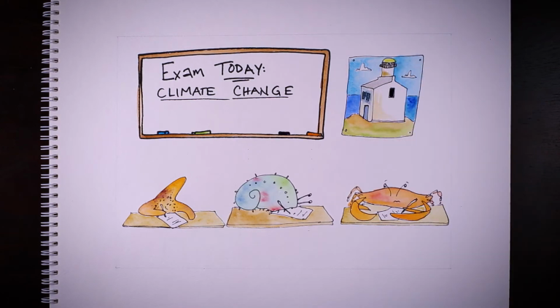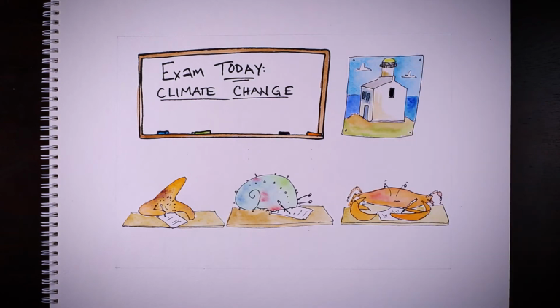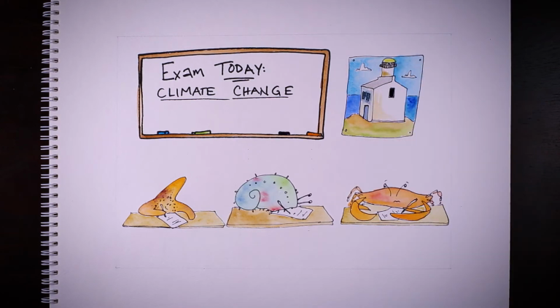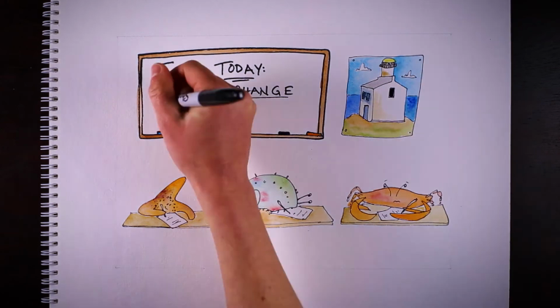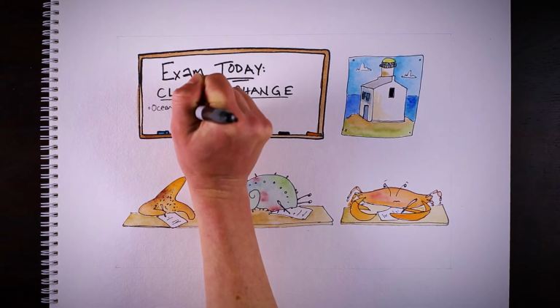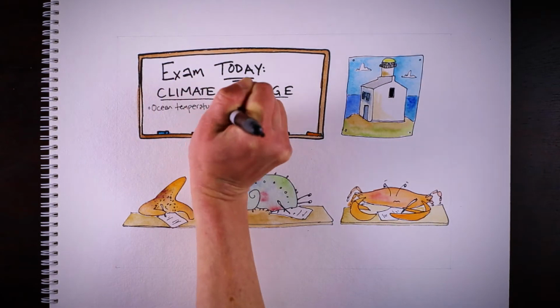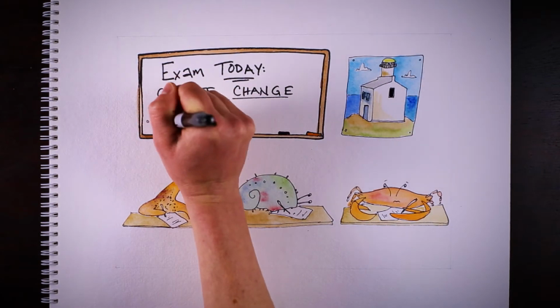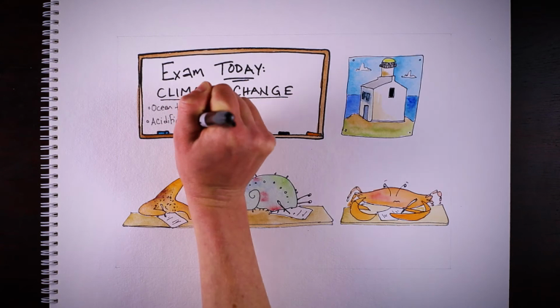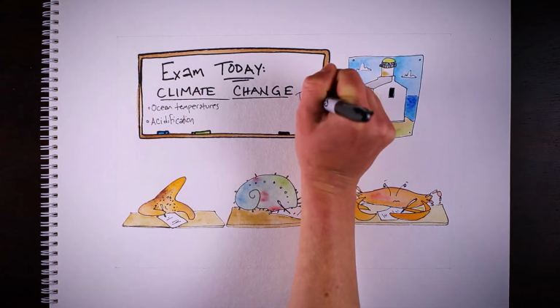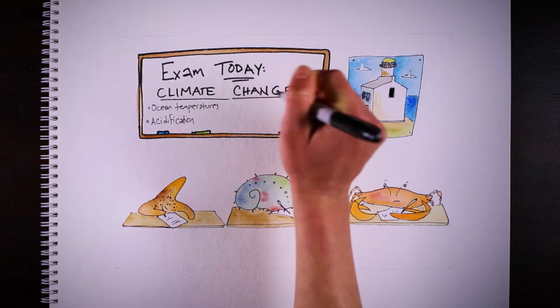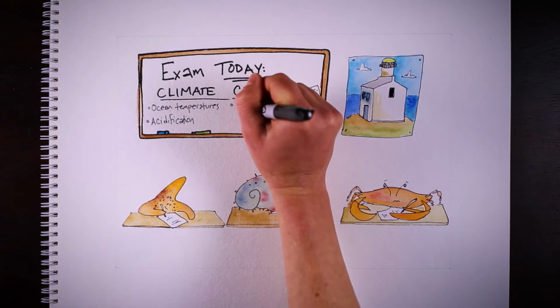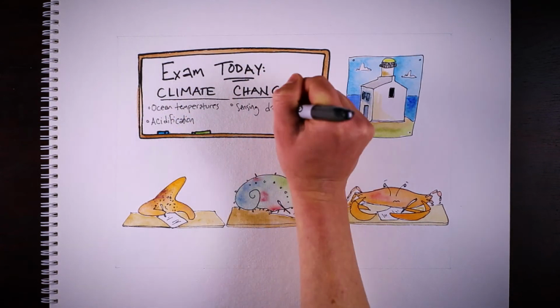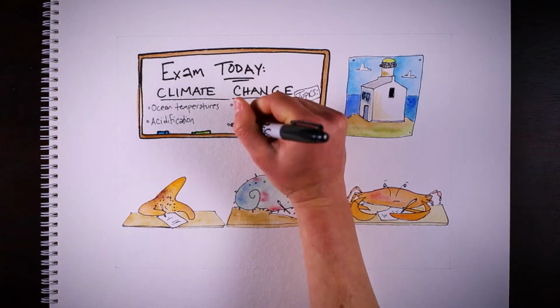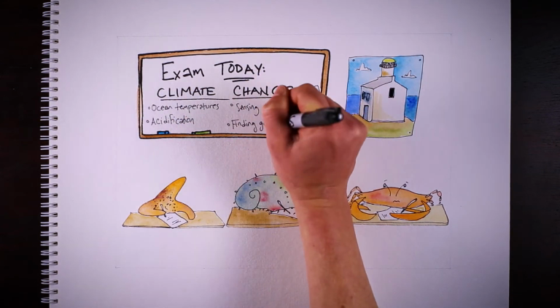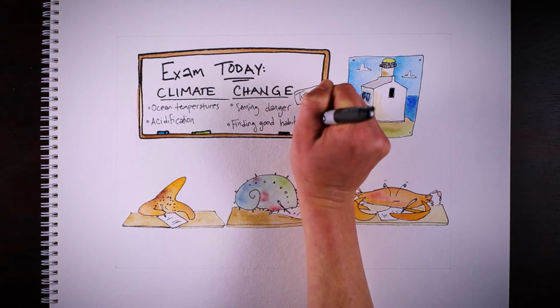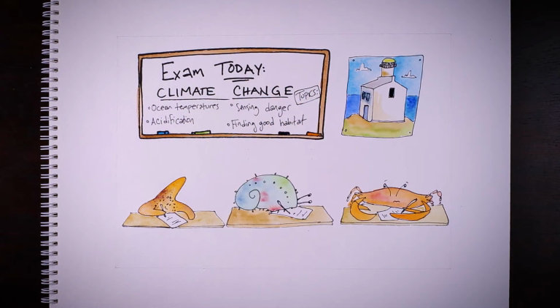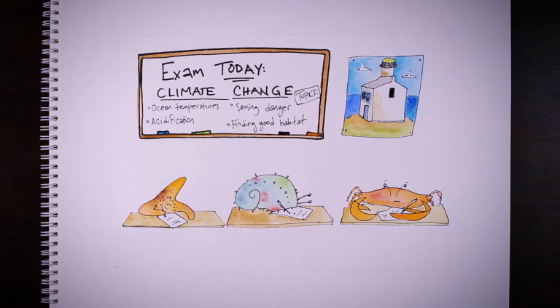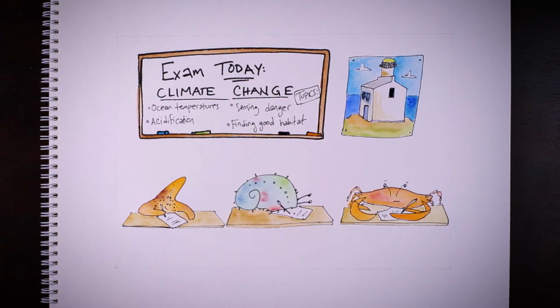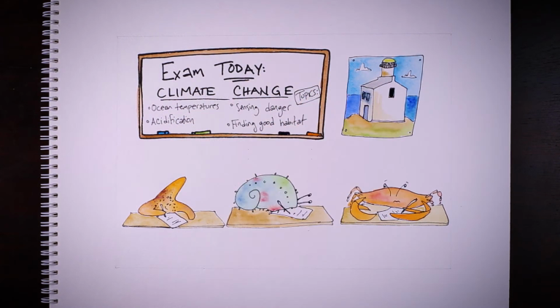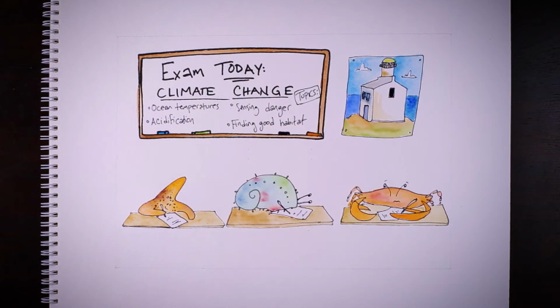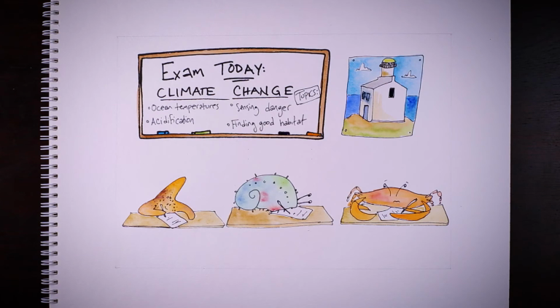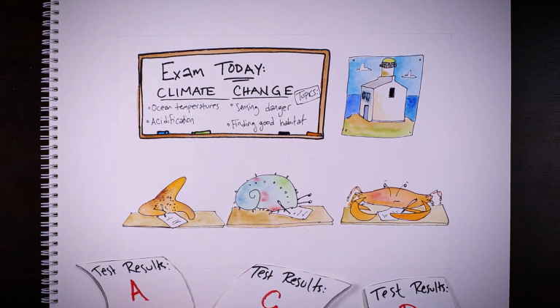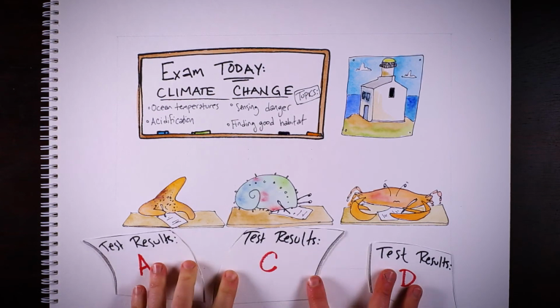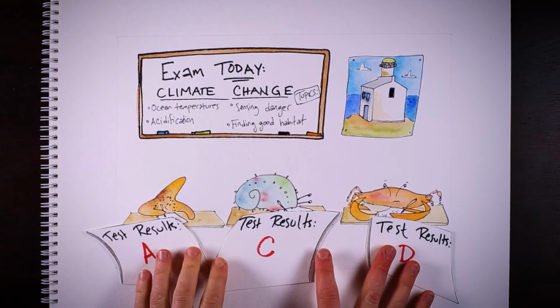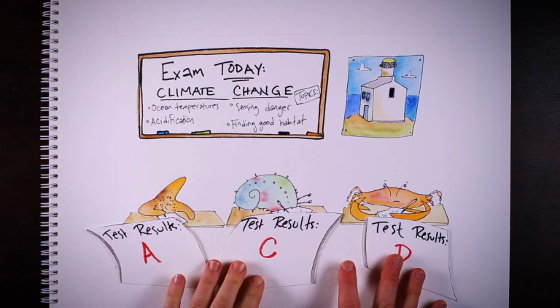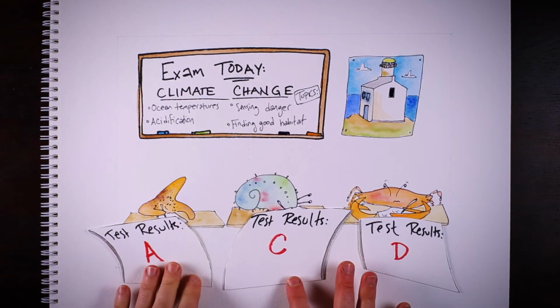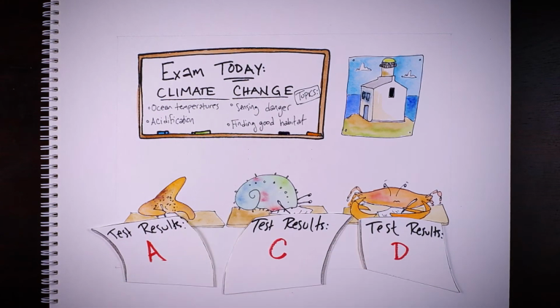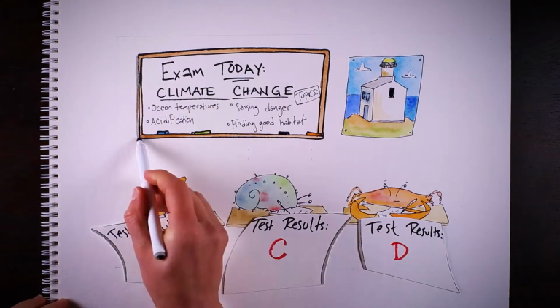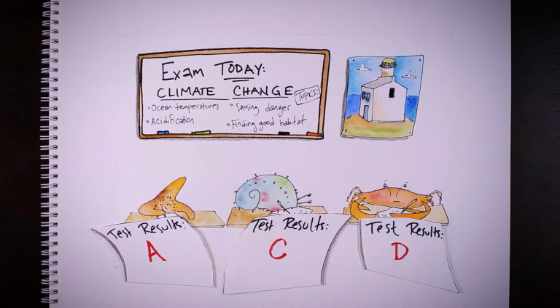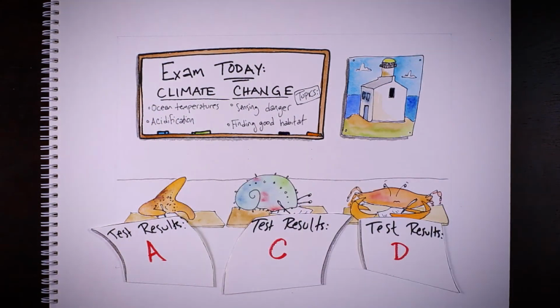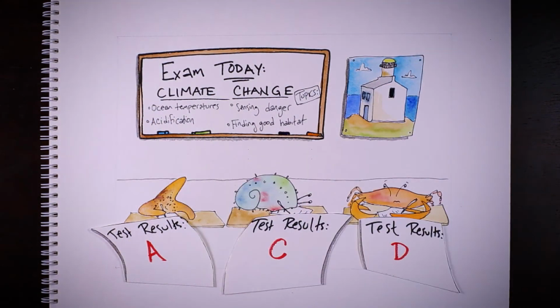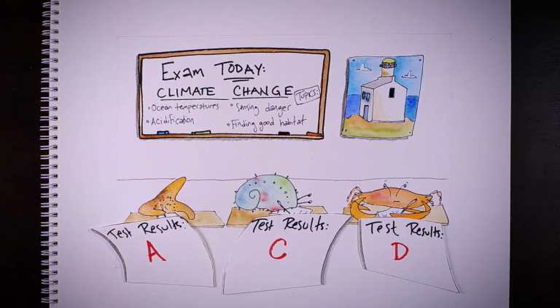And in some instances, these changes could be happening at a rate faster than animals are able to prepare. Projections tell us some marine life may pass this difficult test, but others could fail.